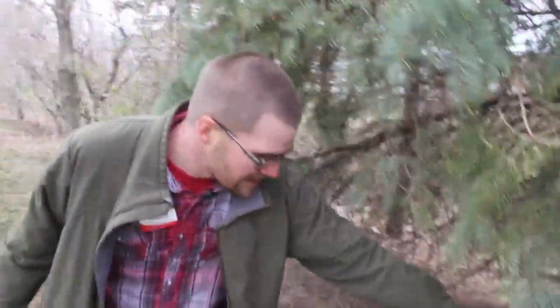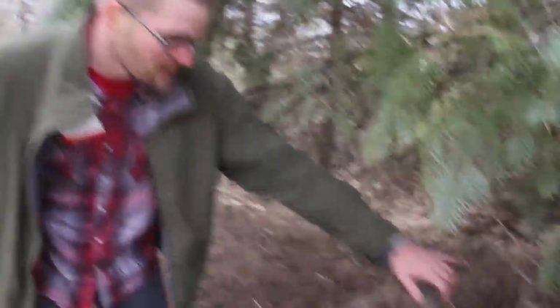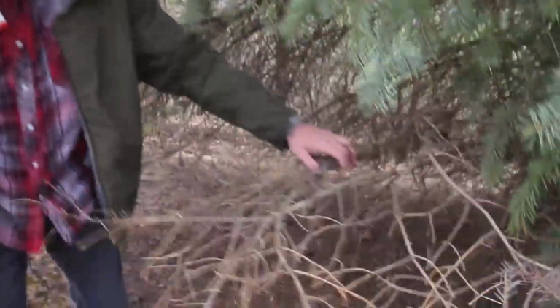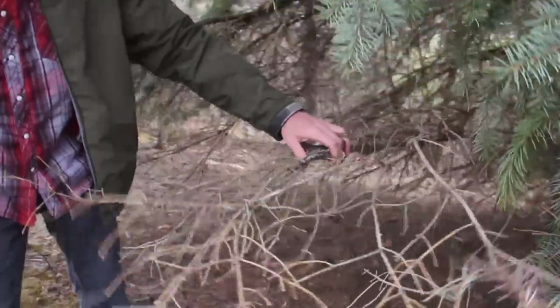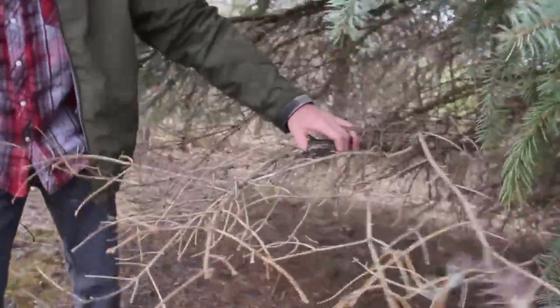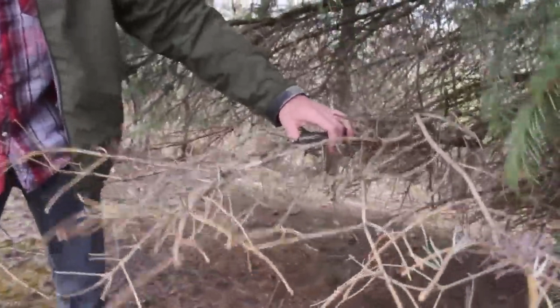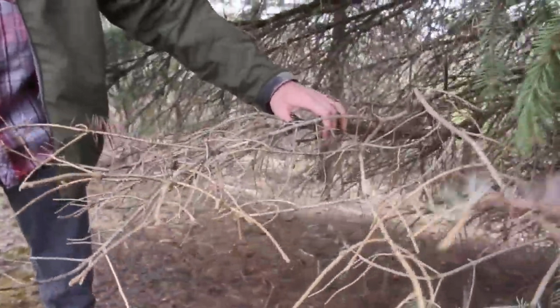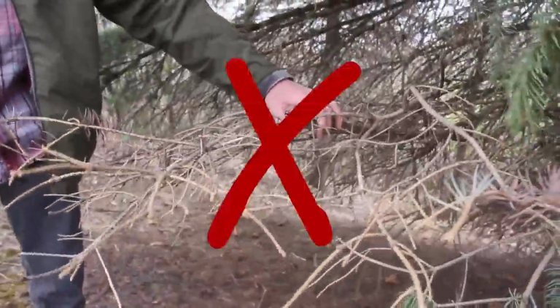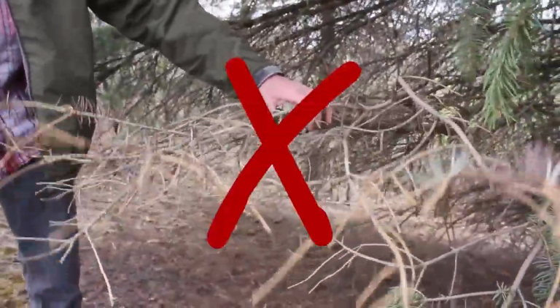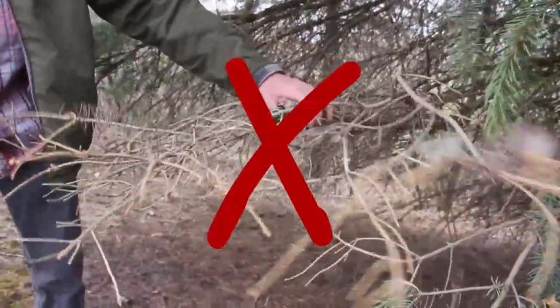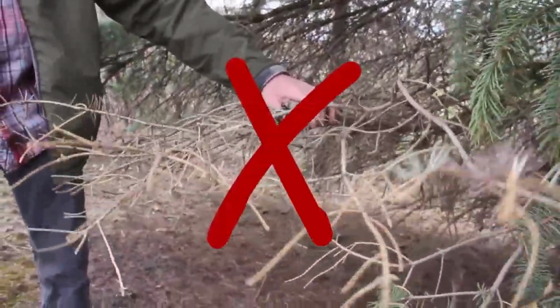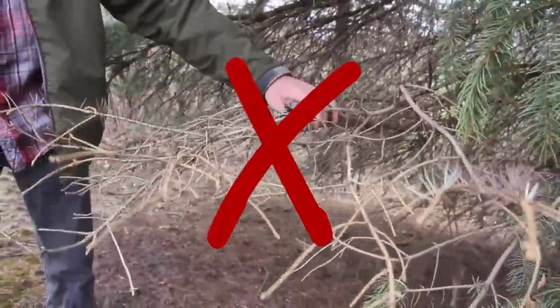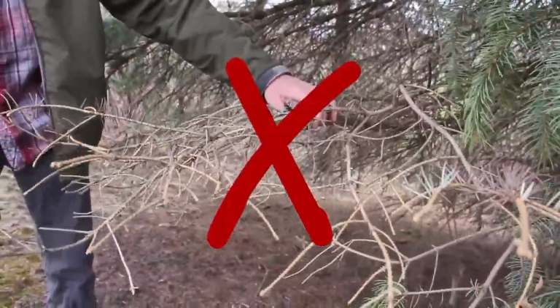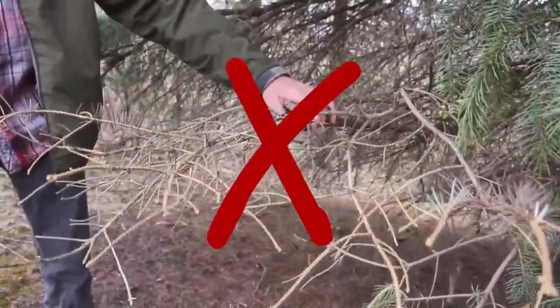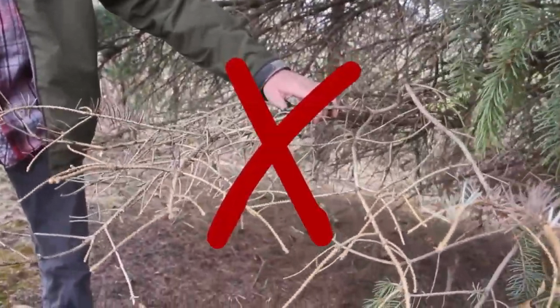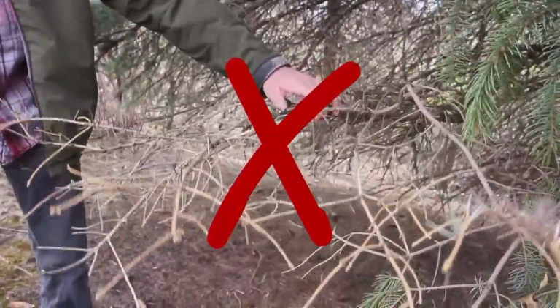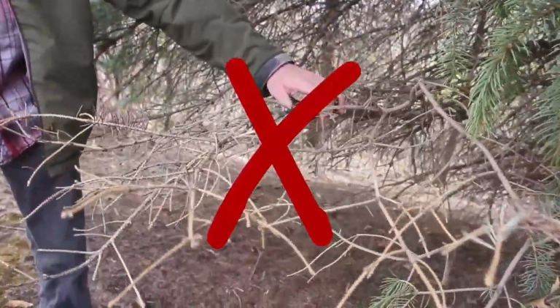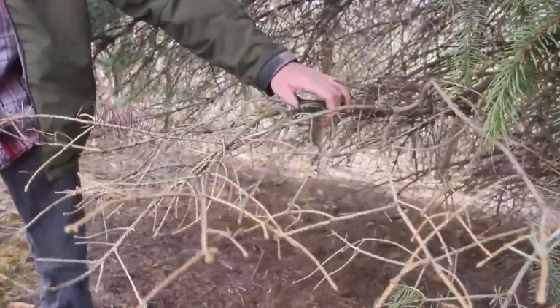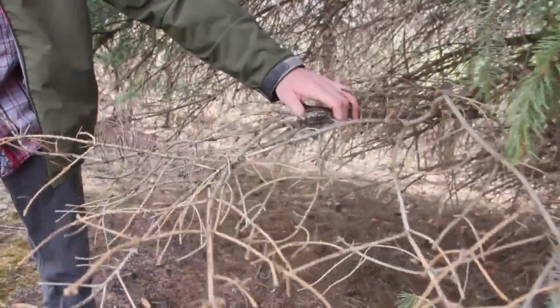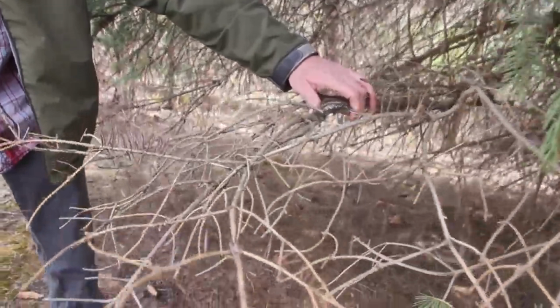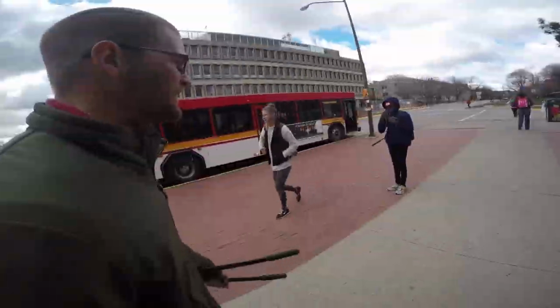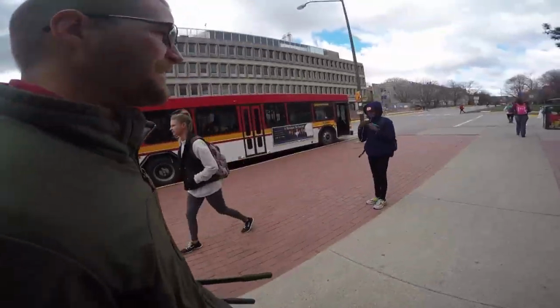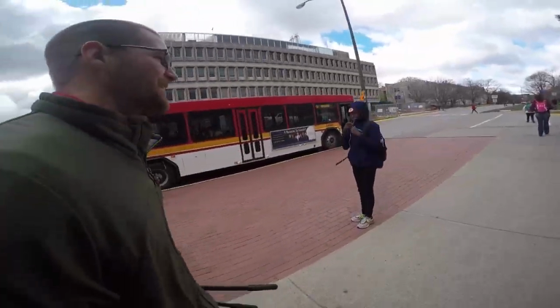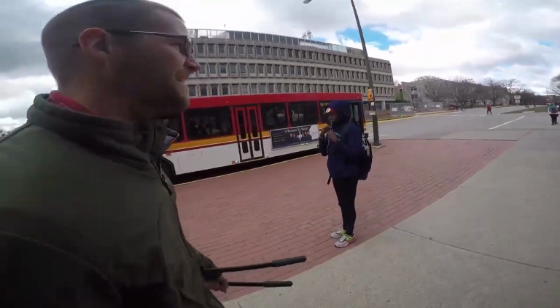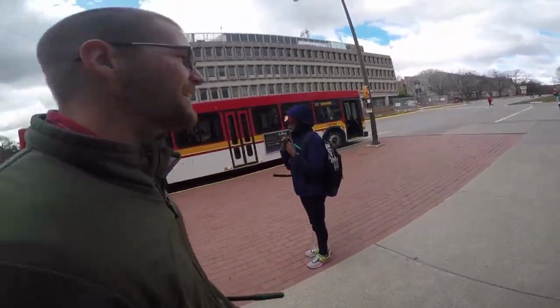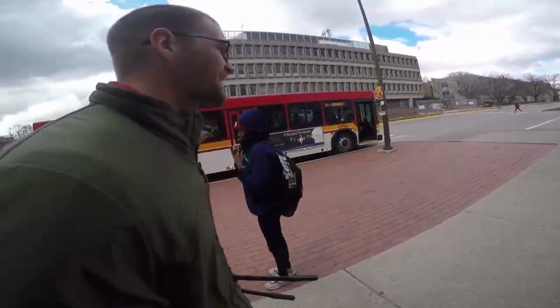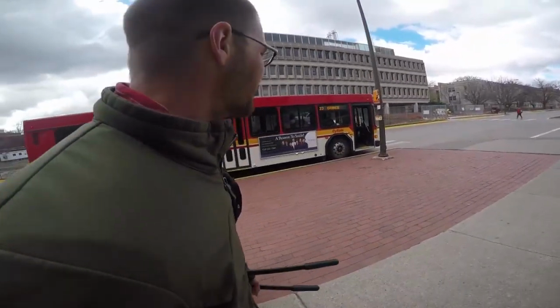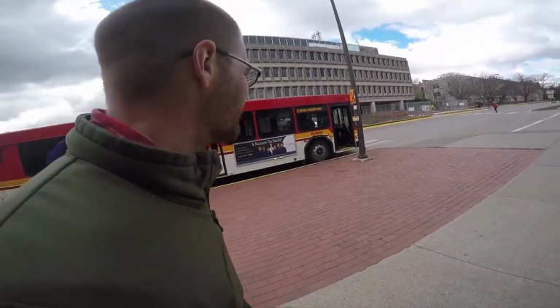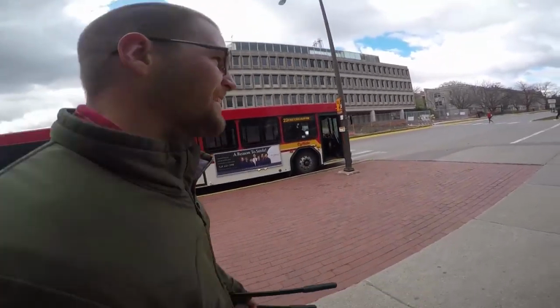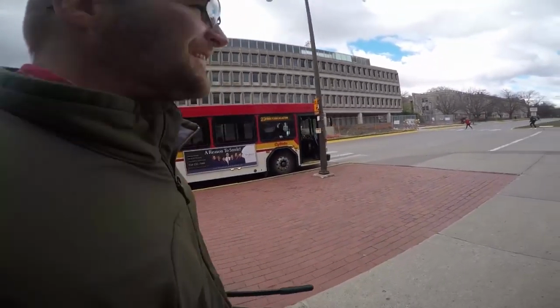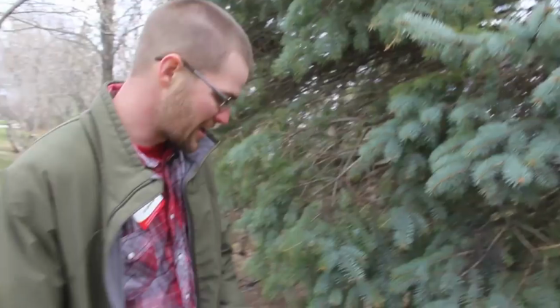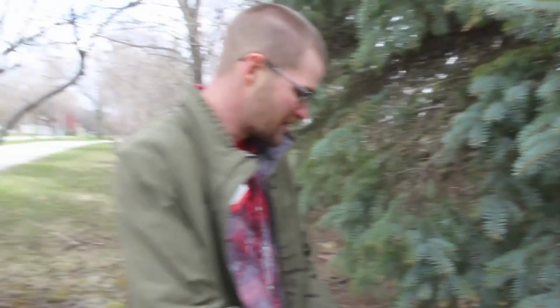A bad sample to send would be something like this, where there are no needles left on the tree, or very few, and the limb is almost completely dead. We won't be able to tell you much from this.